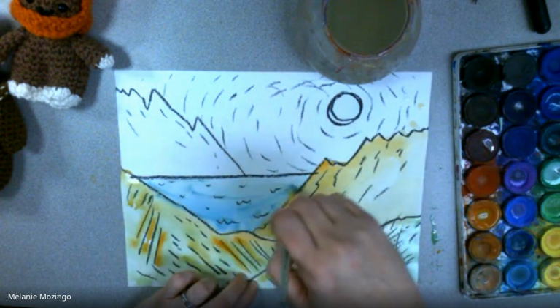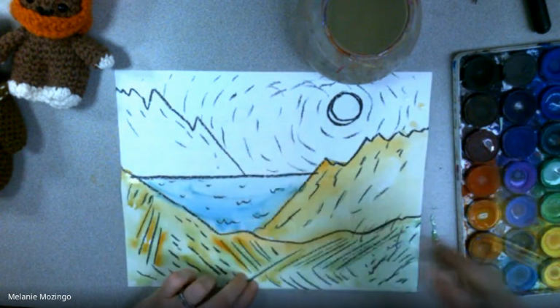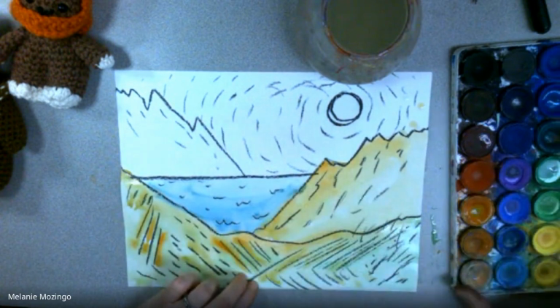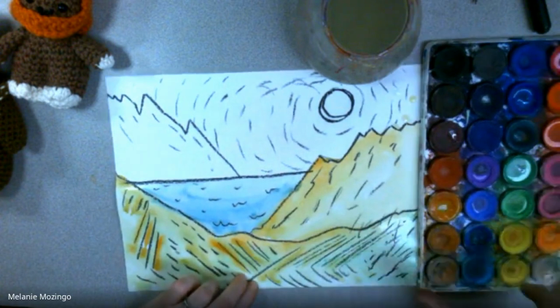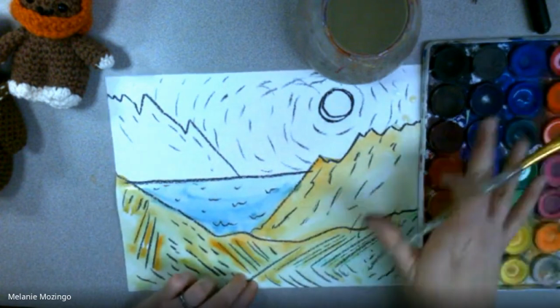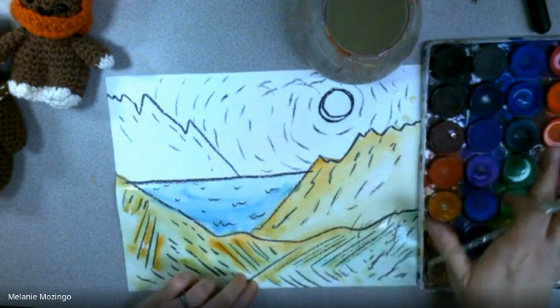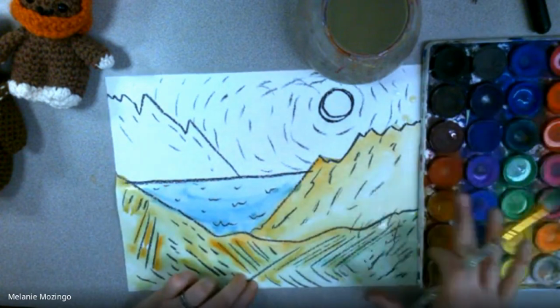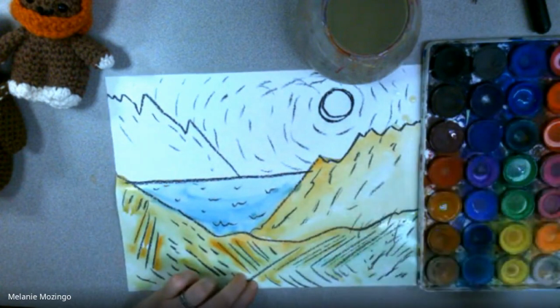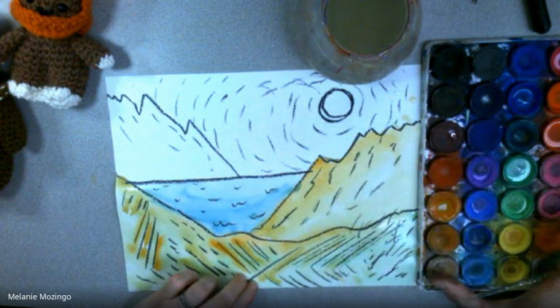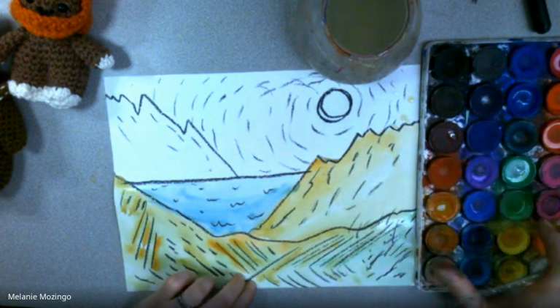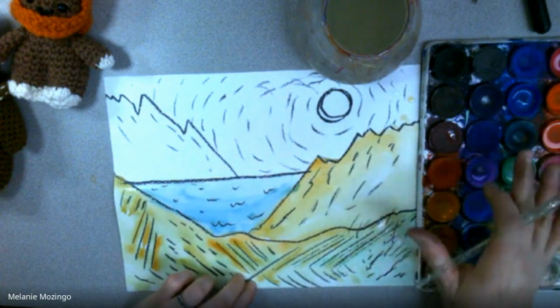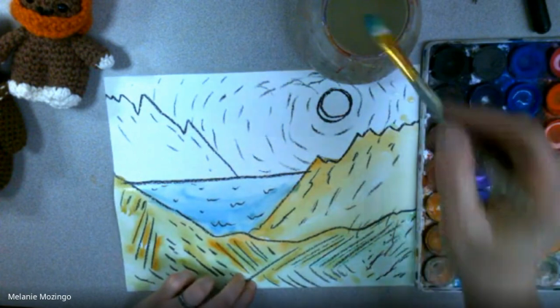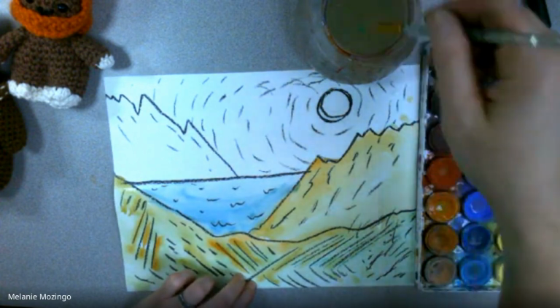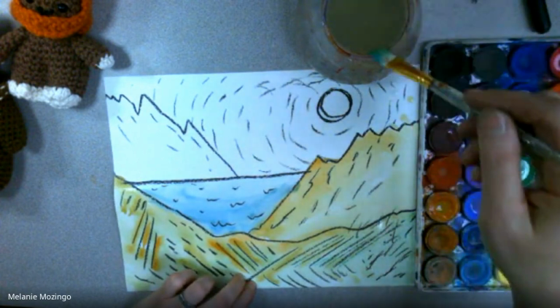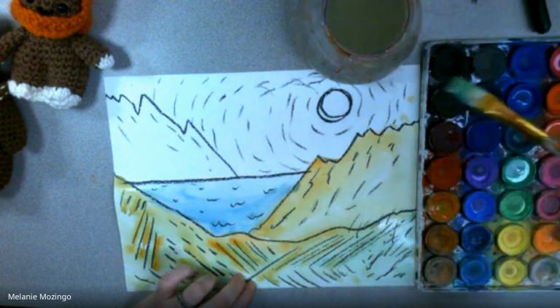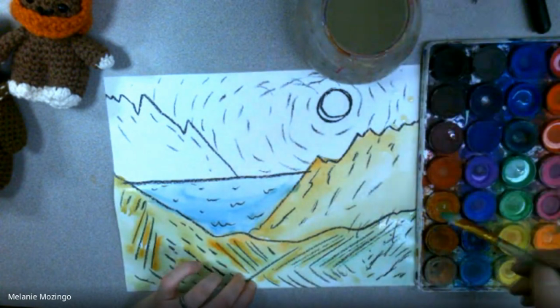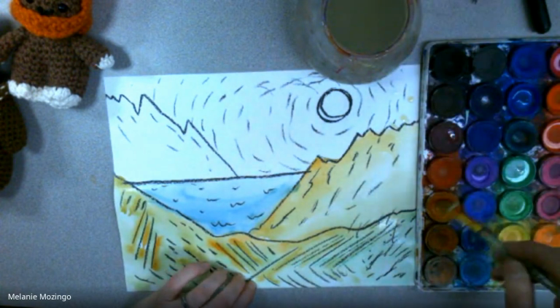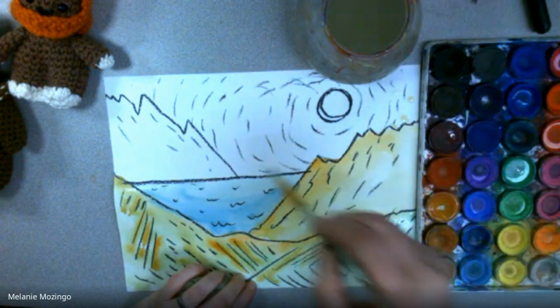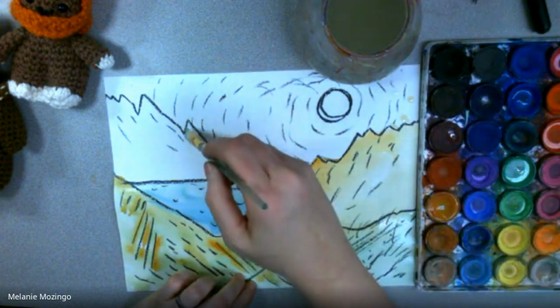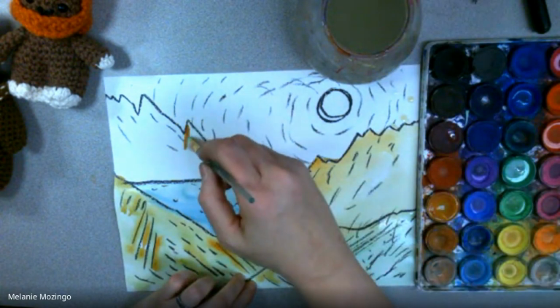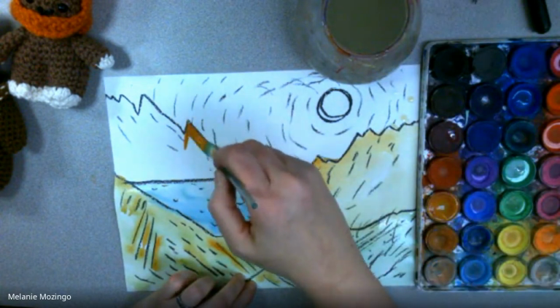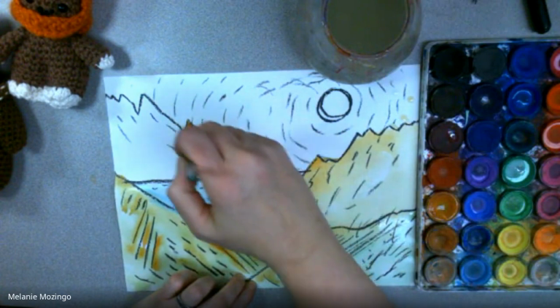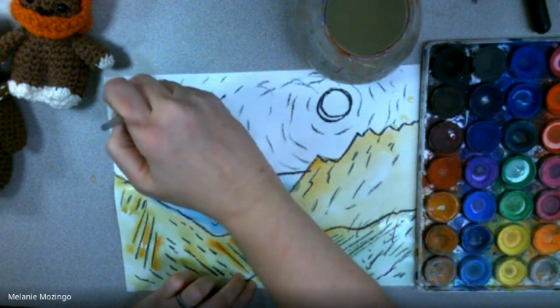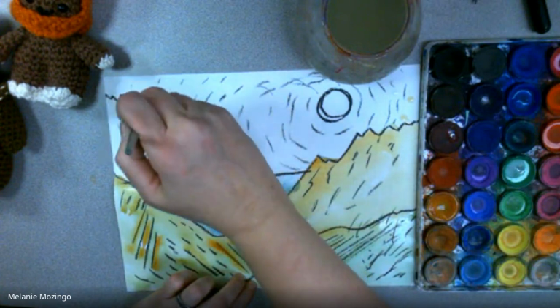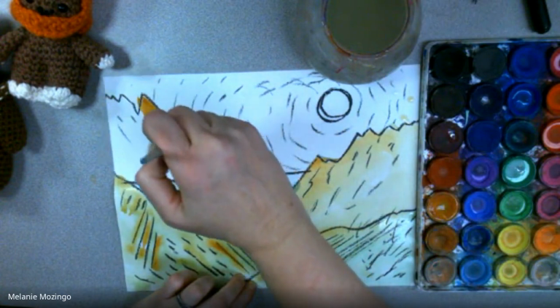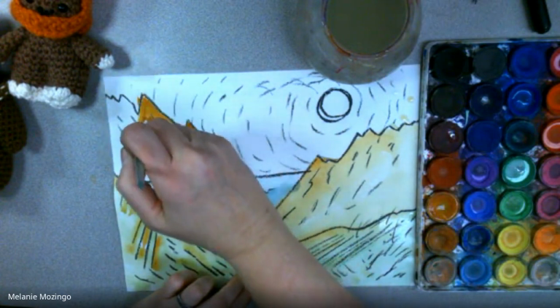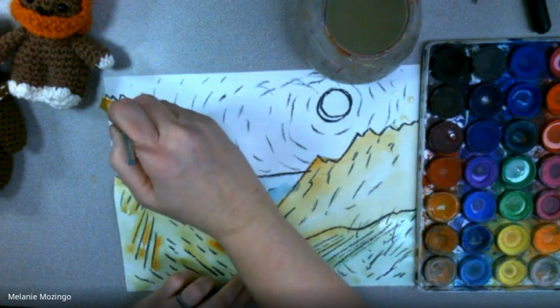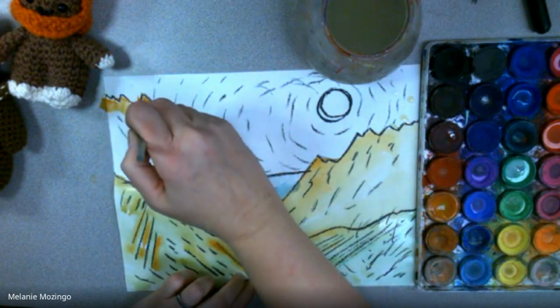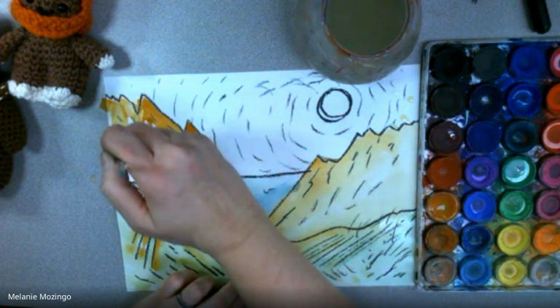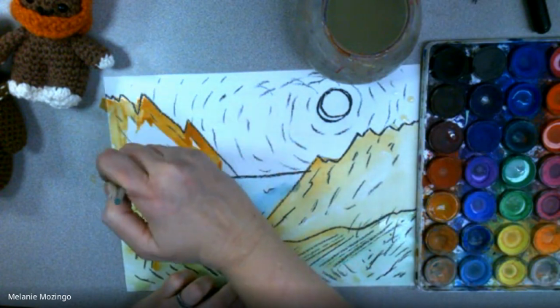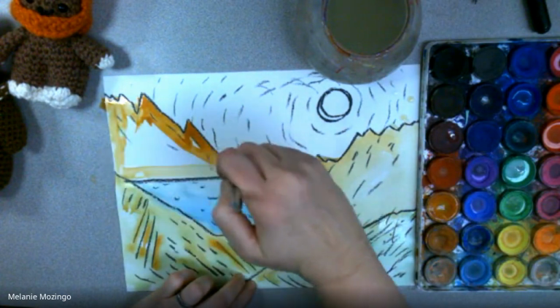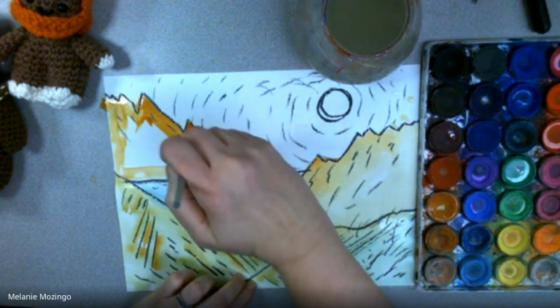That's why I love kits like this. I get these at Michael's — this has lasted me like three years with hundreds of children using it. I'd highly encourage it; it's the Artist Loft brand.